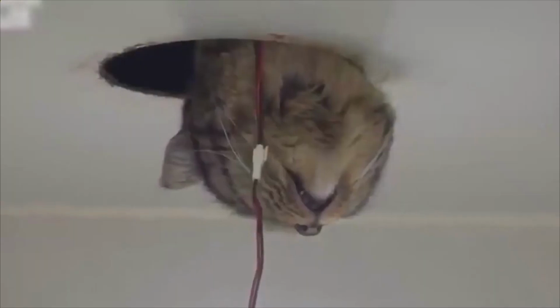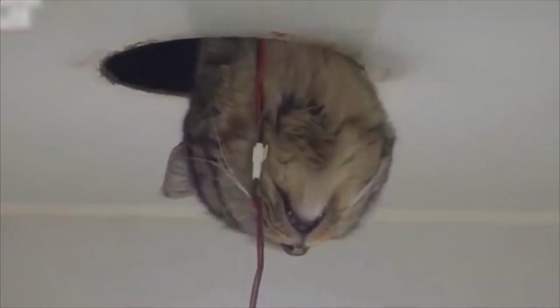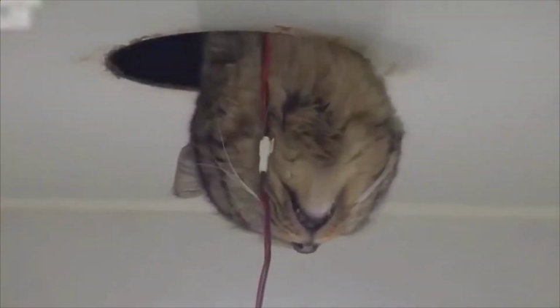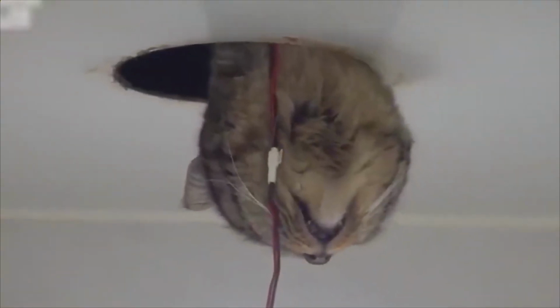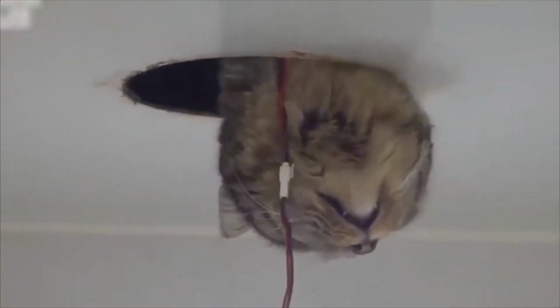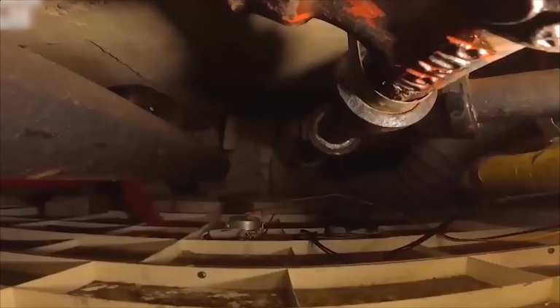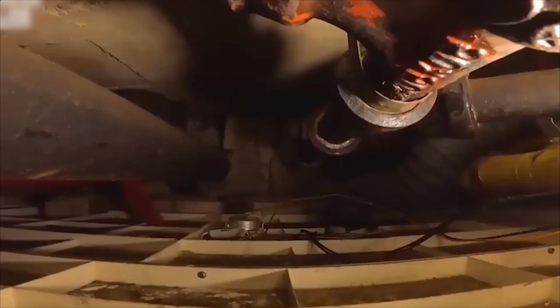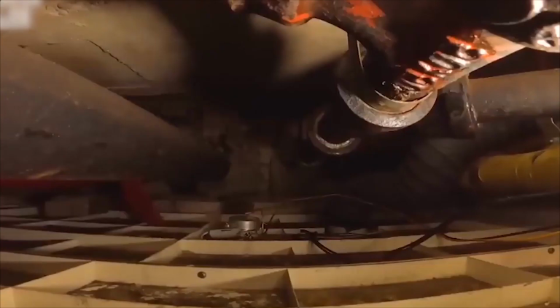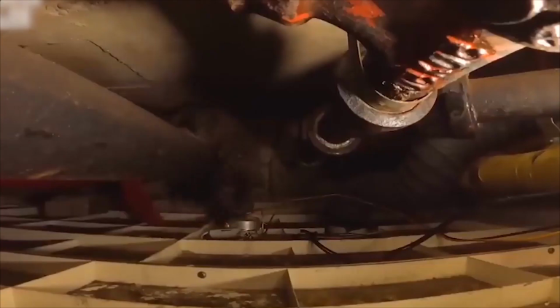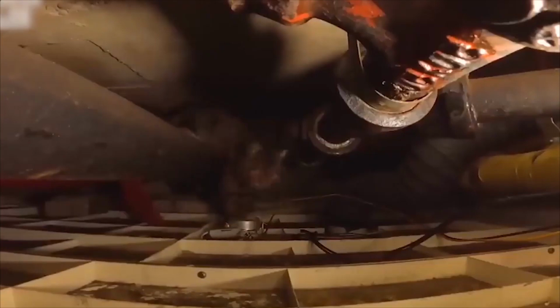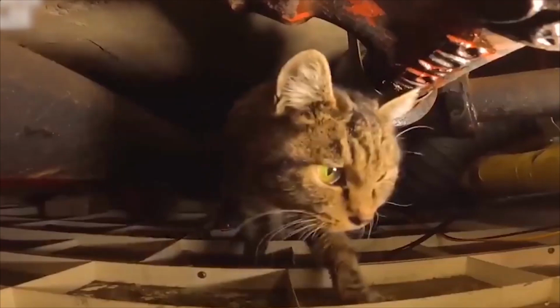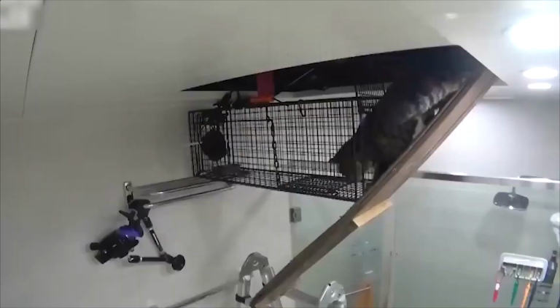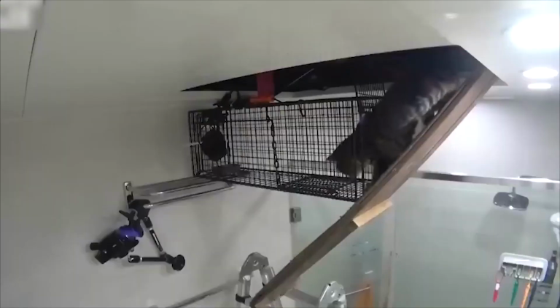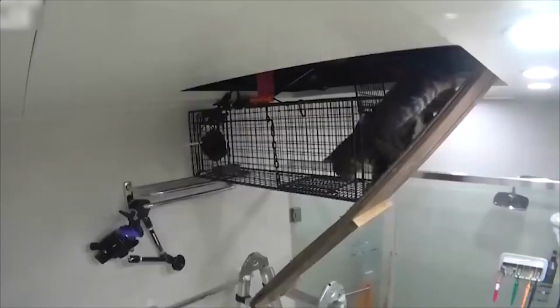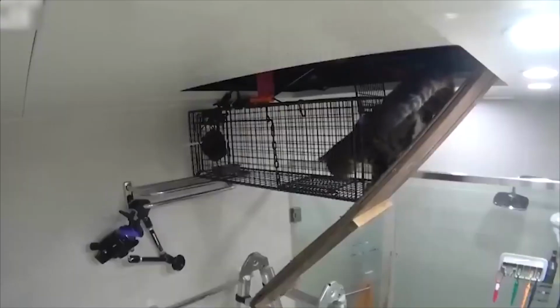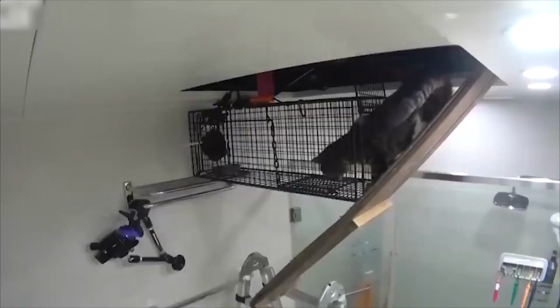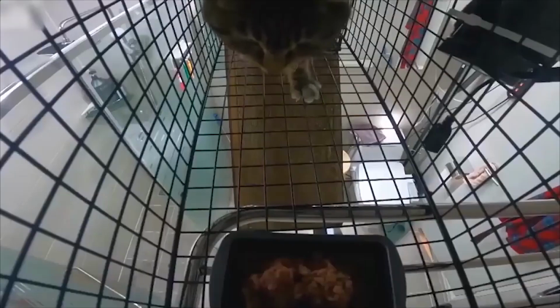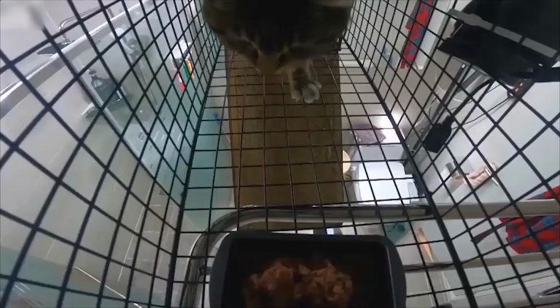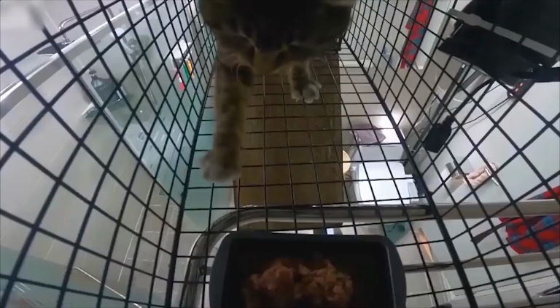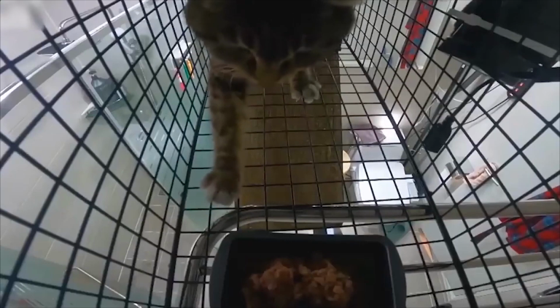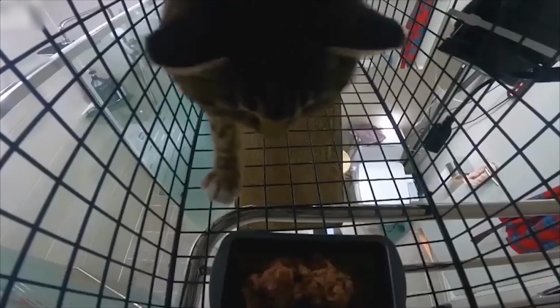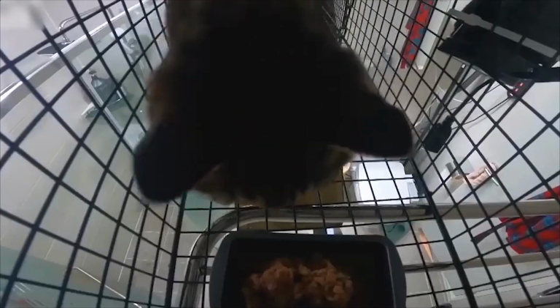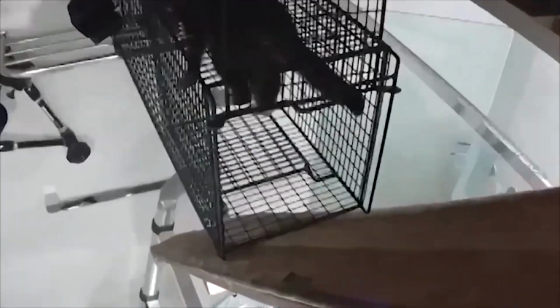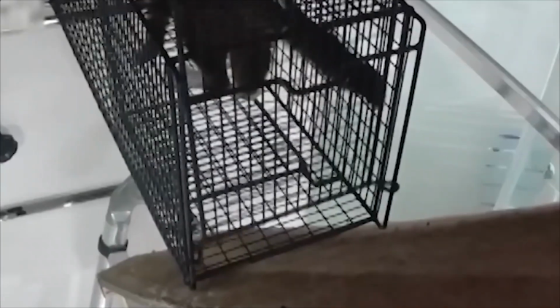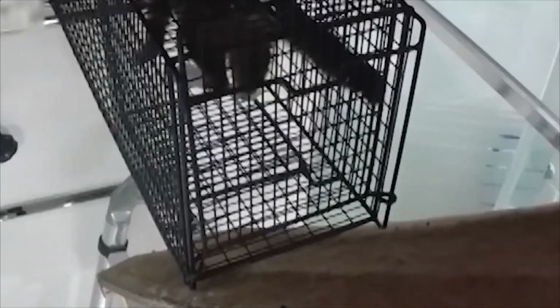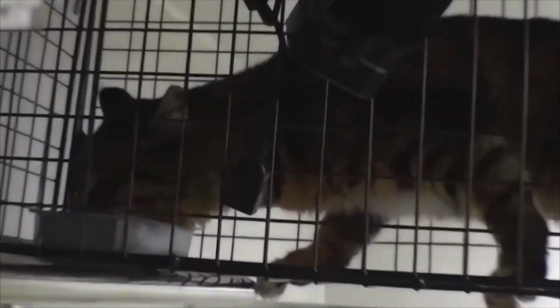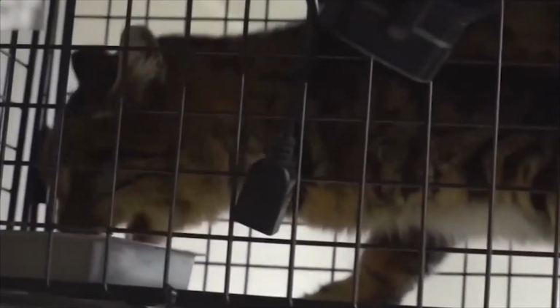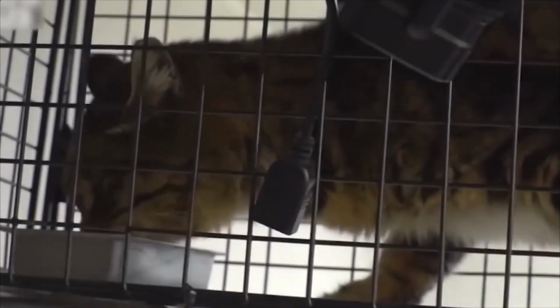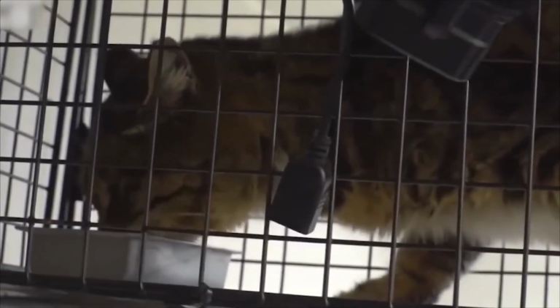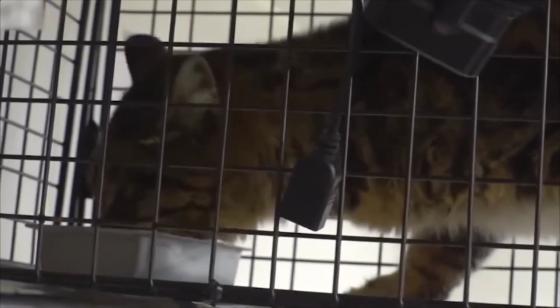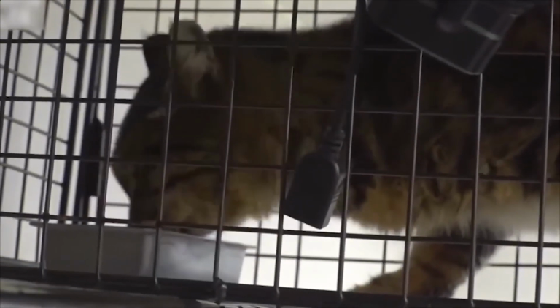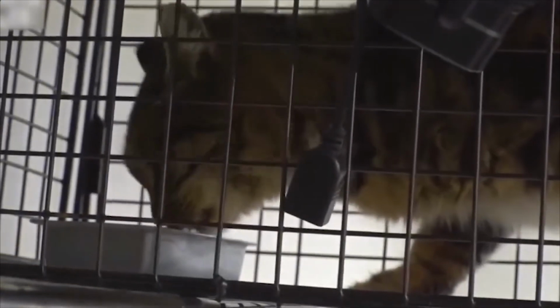A stray cat broke into an apartment and was trapped in the cramped ceiling for two months. It was time for him to leave and lead a normal life.